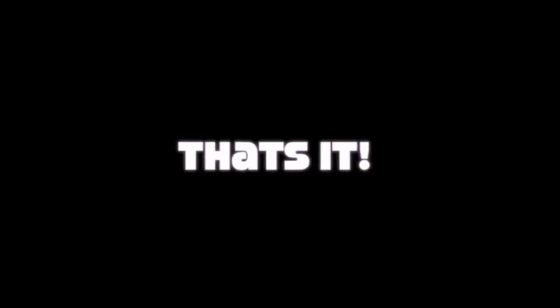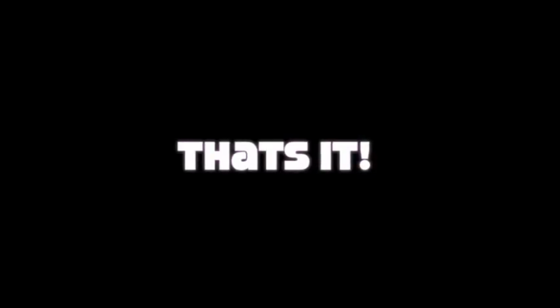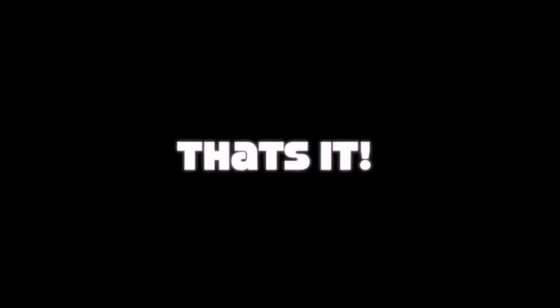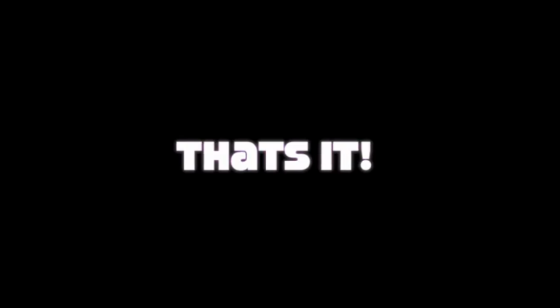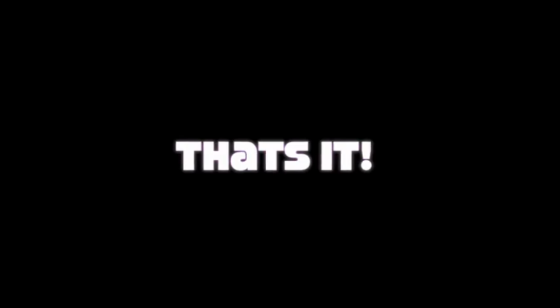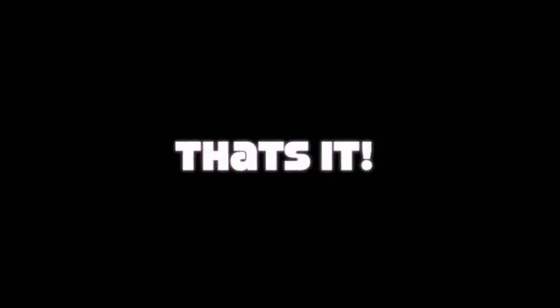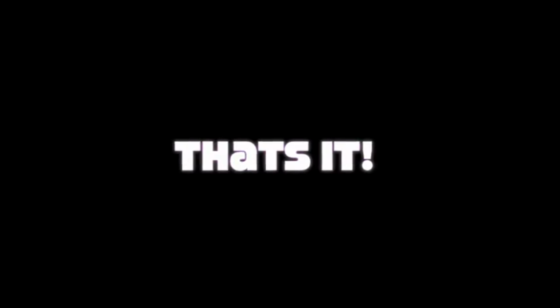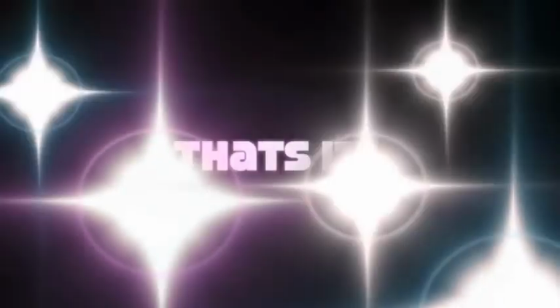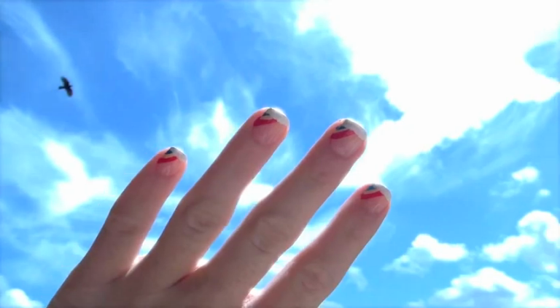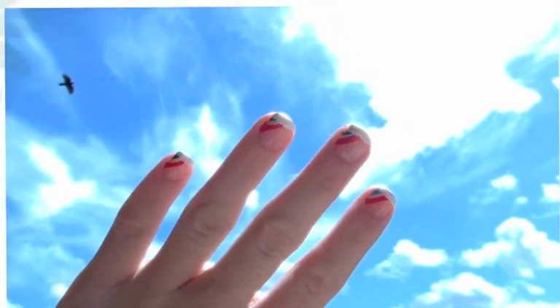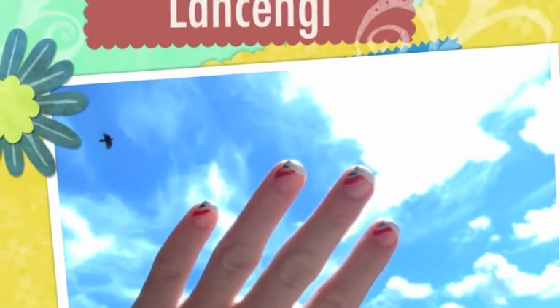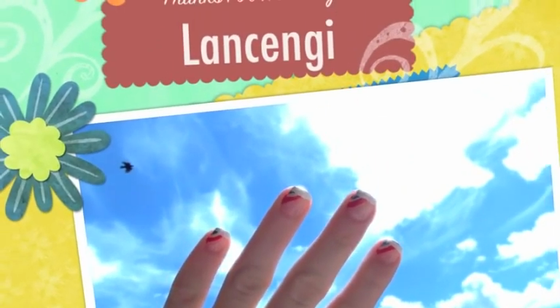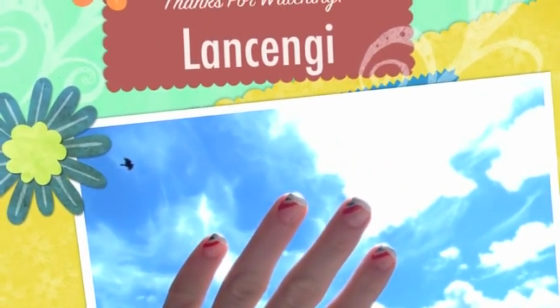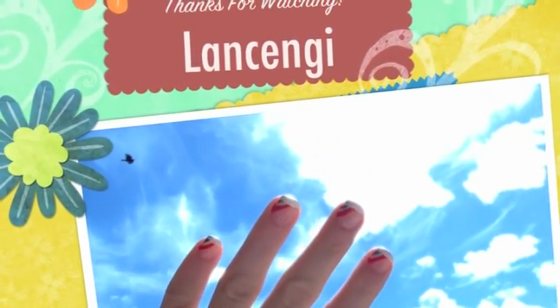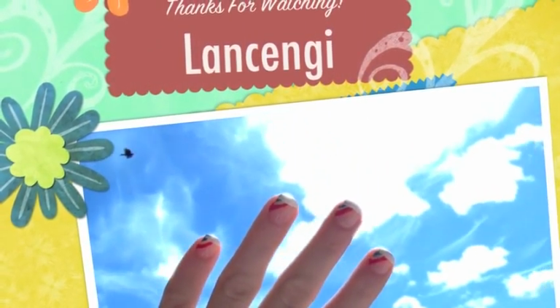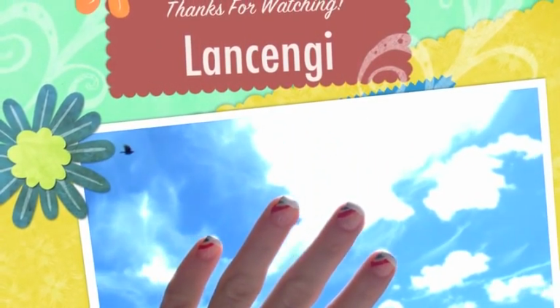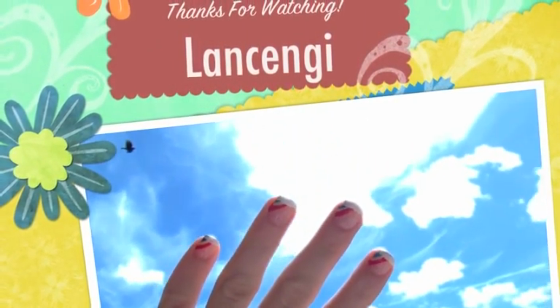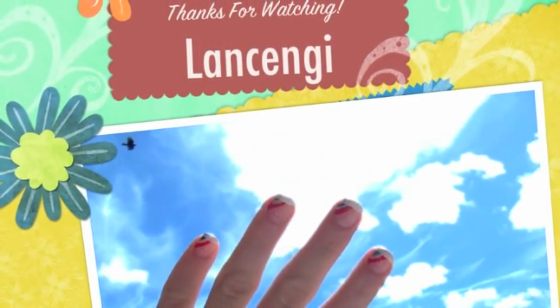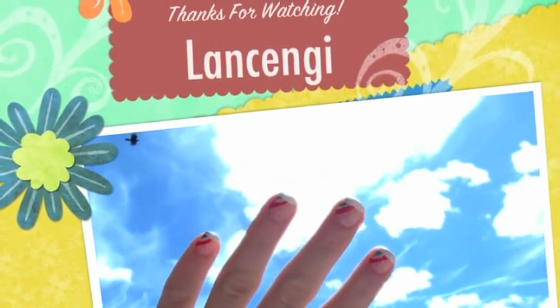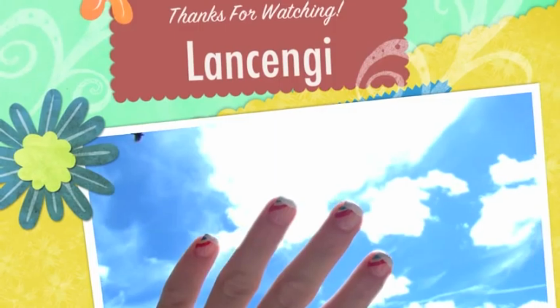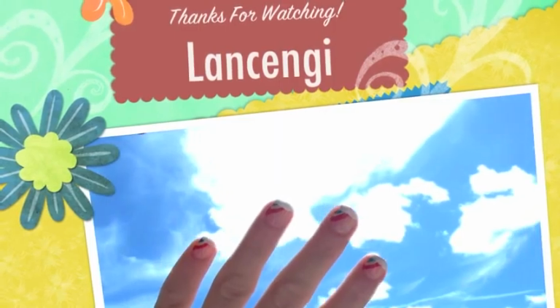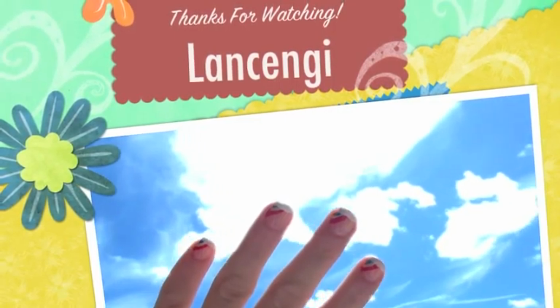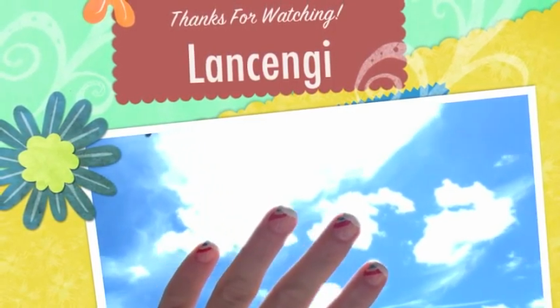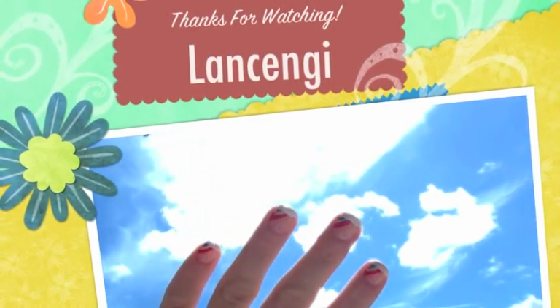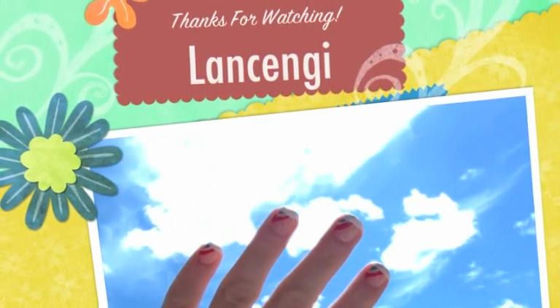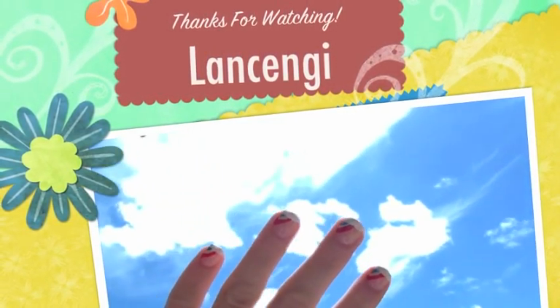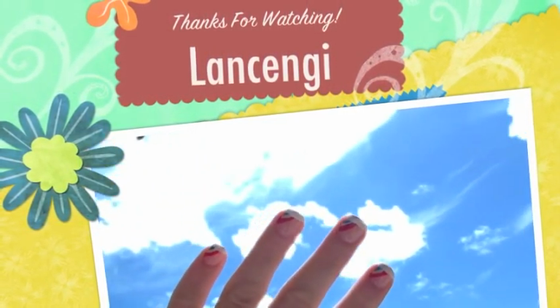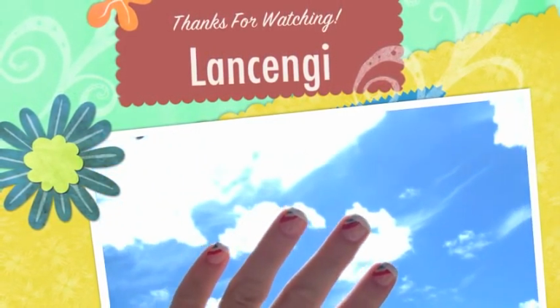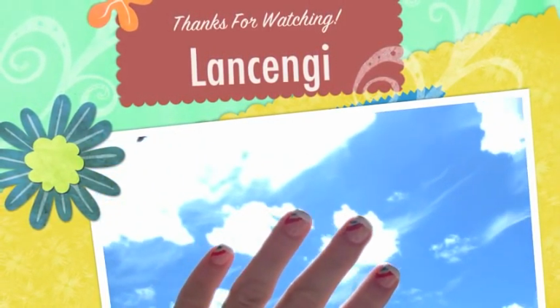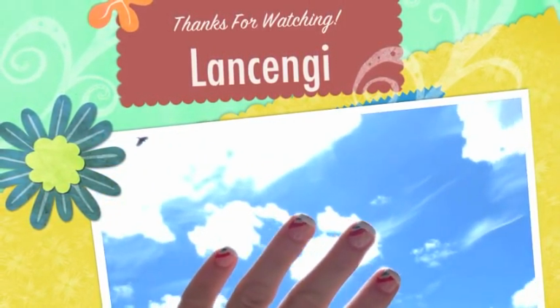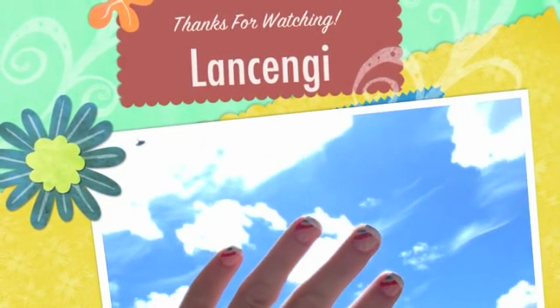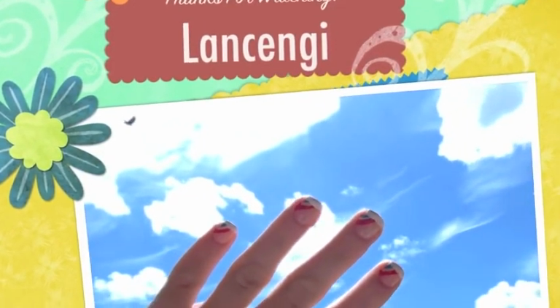This look is perfect for summertime, and all your friends will be so amazed by how beautiful your nails turned out. Thanks for watching, and I'll see you guys in the next video!